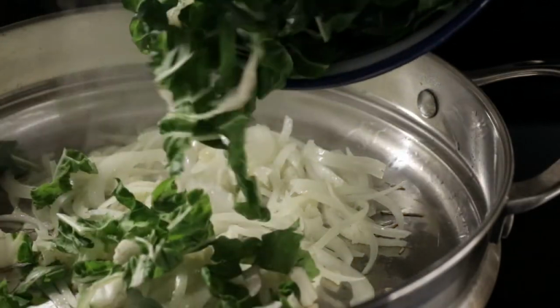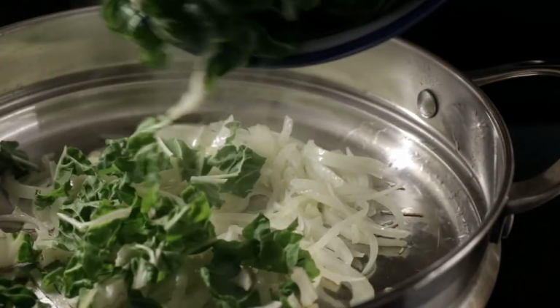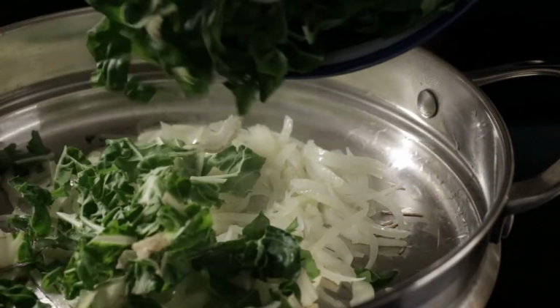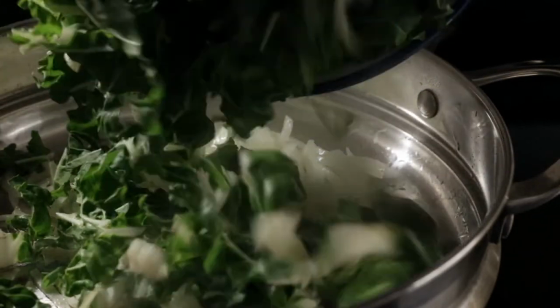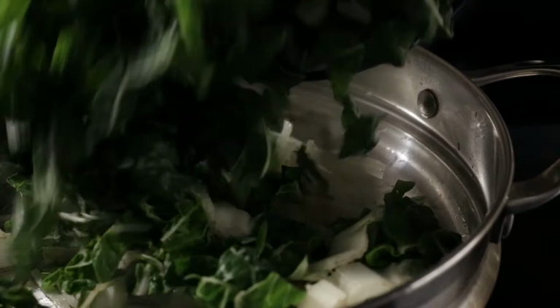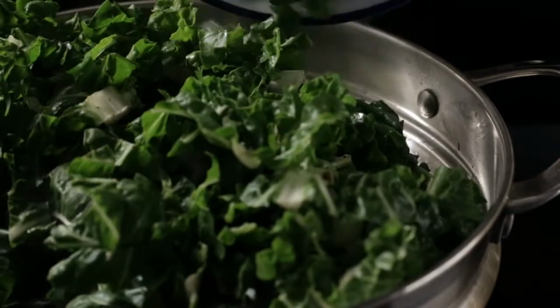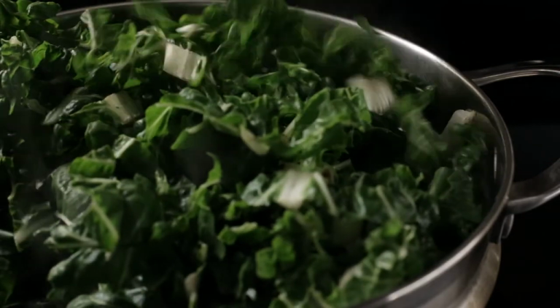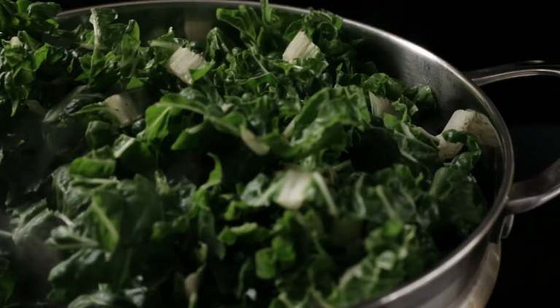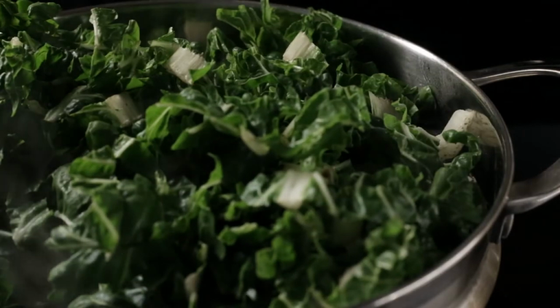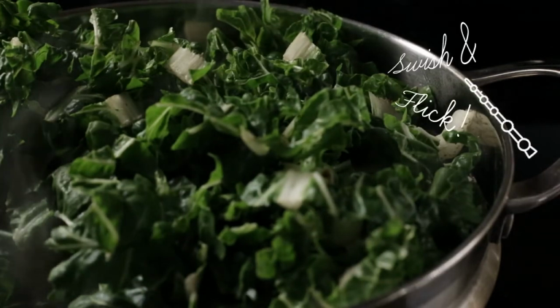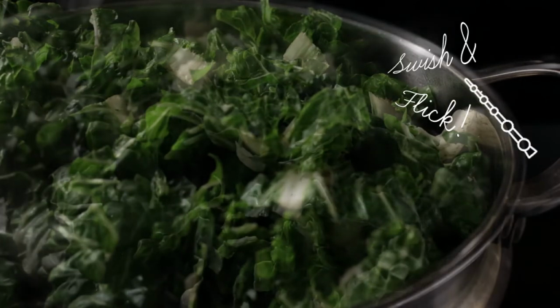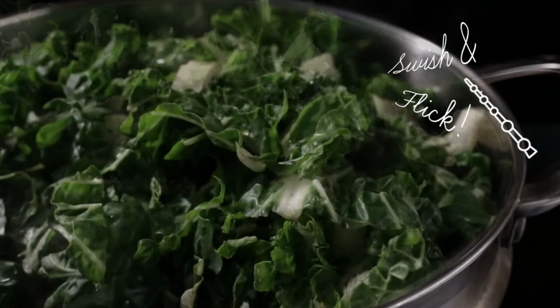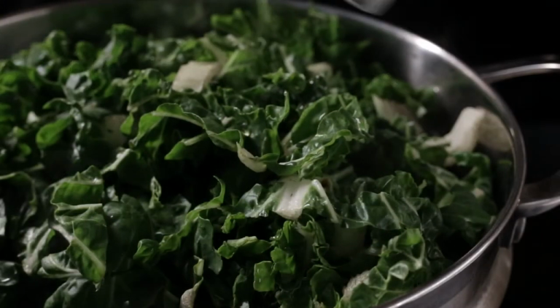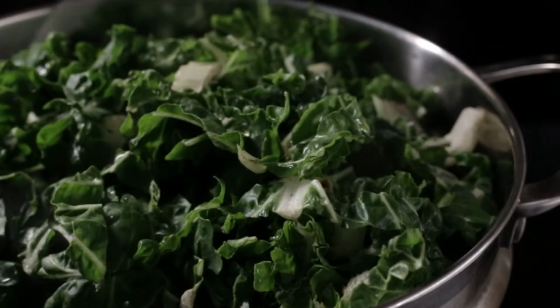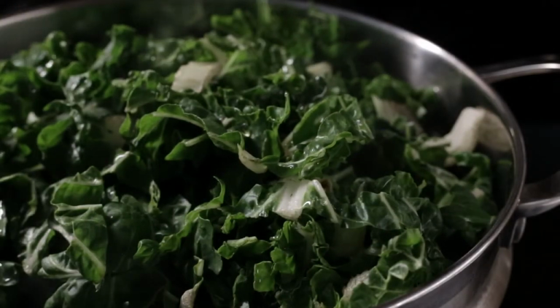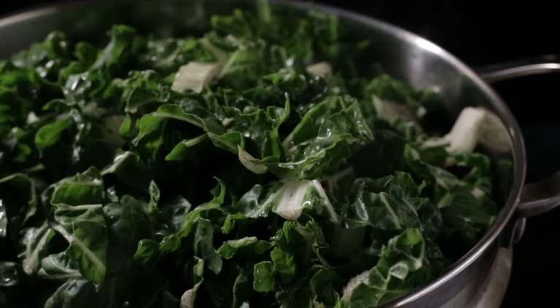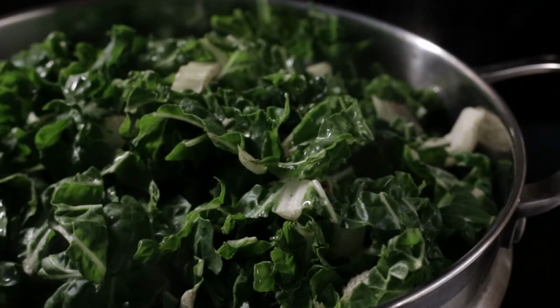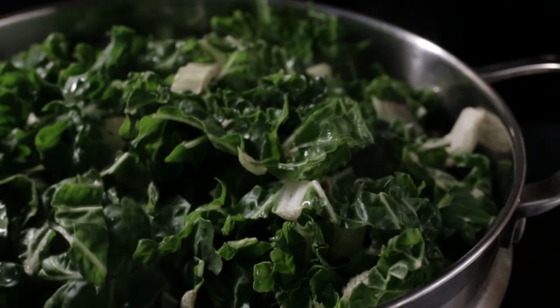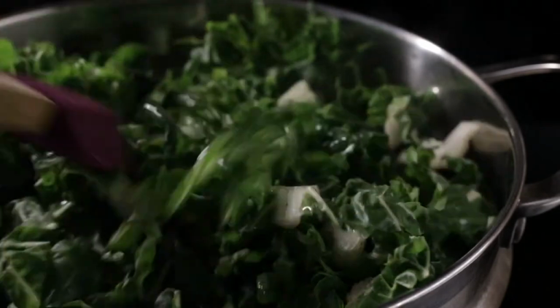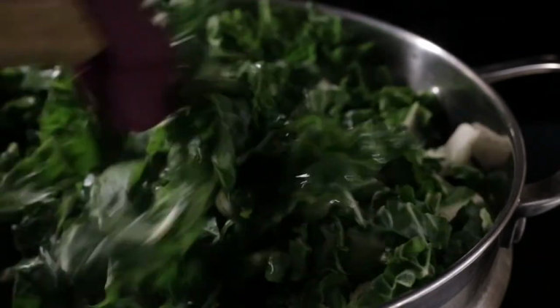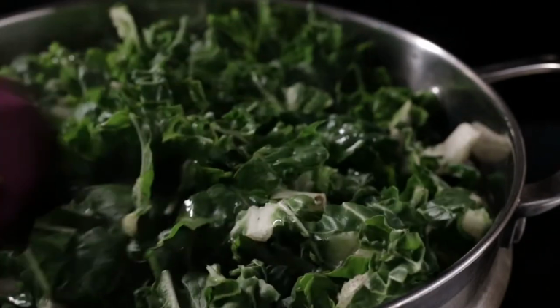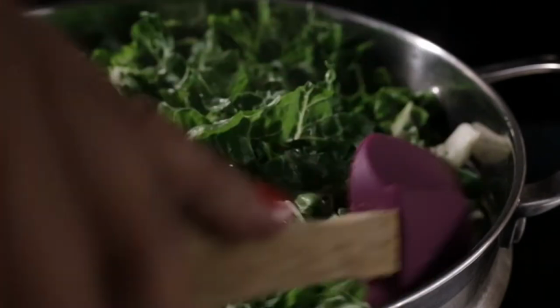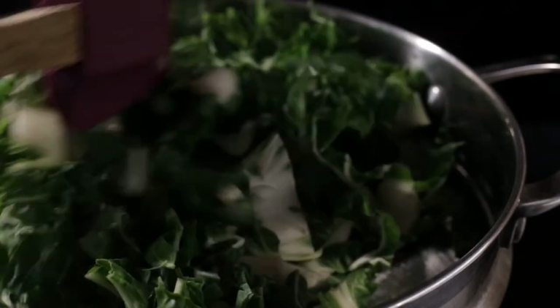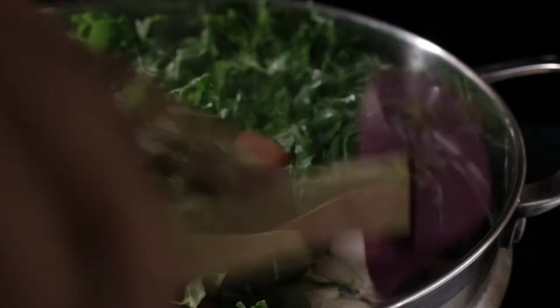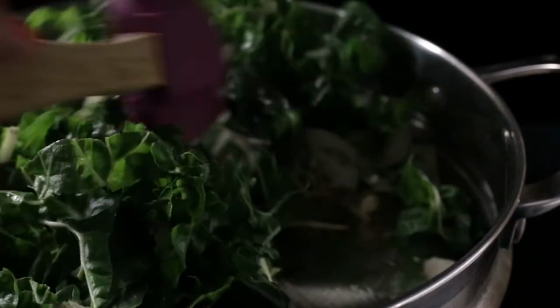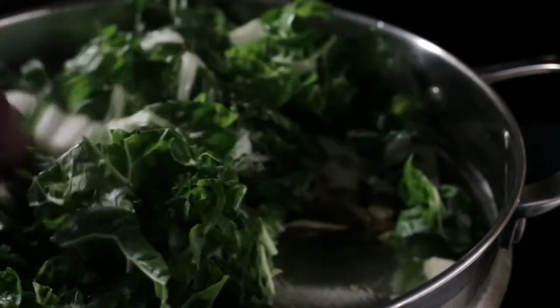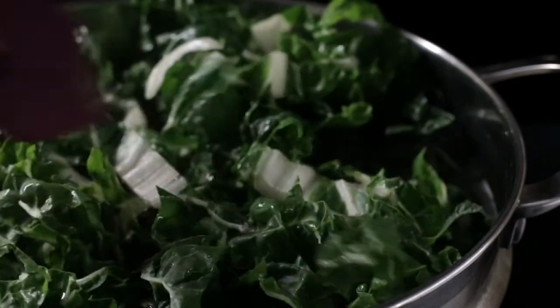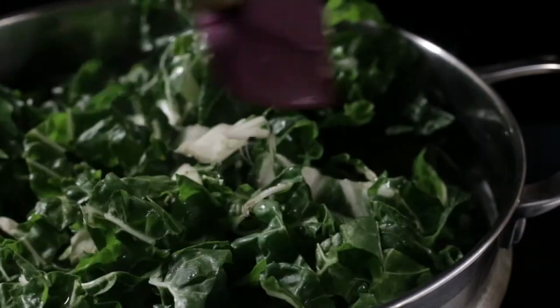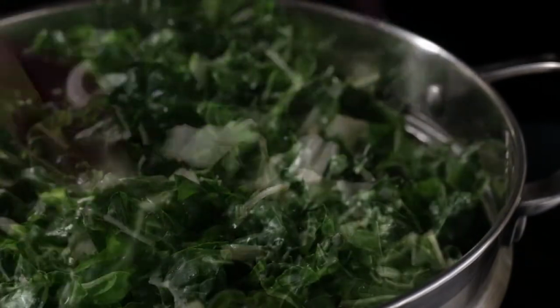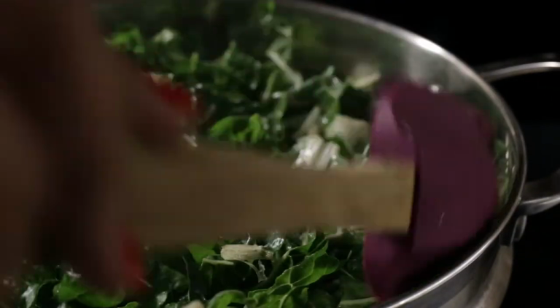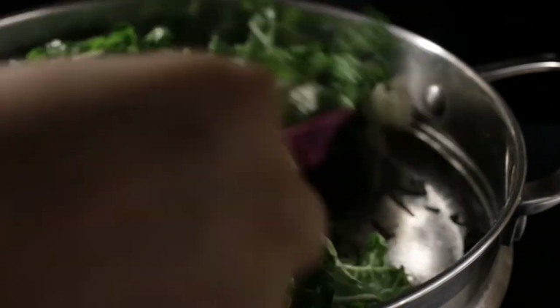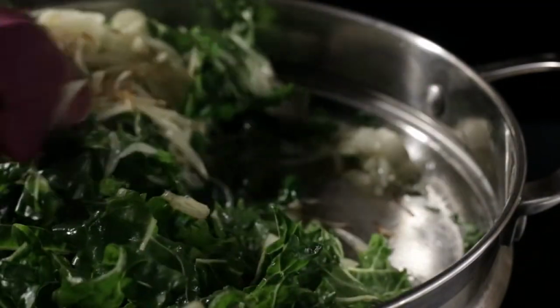Then I added in the two cups of chopped Swiss chard. You can also see that I added a little bit of olive oil — just a small drizzle — because I don't want this to be oily, but I like the flavor of olive oil.